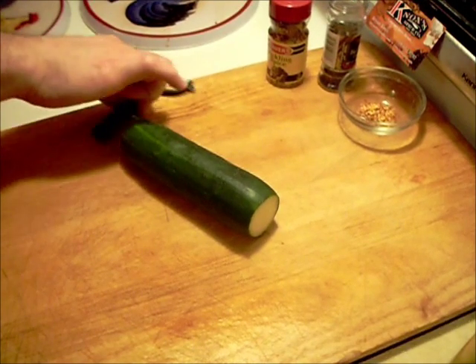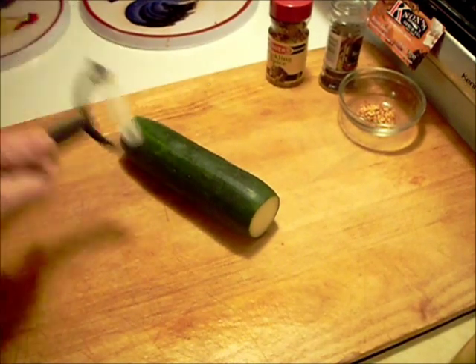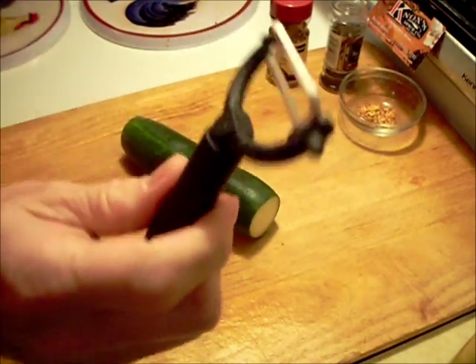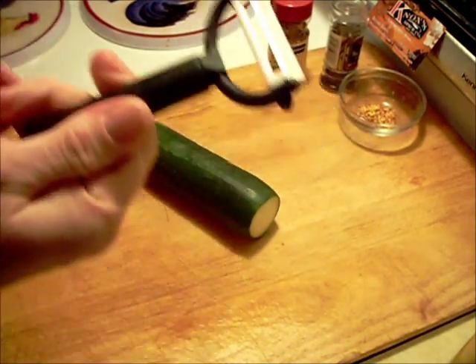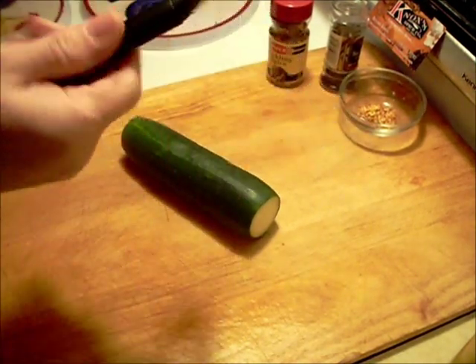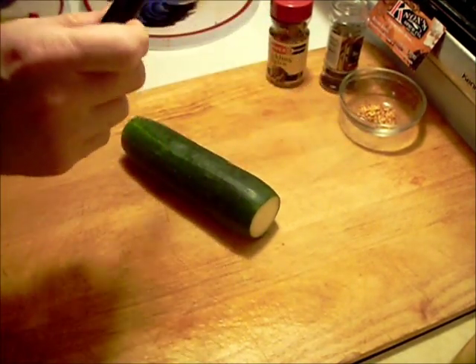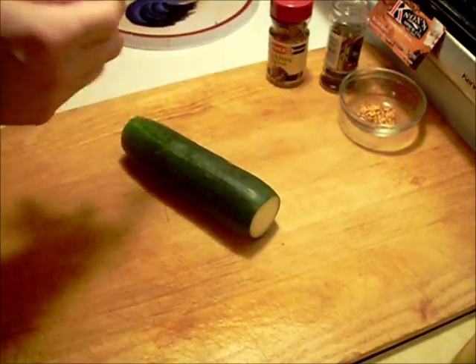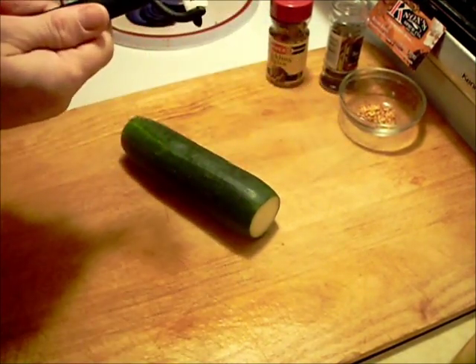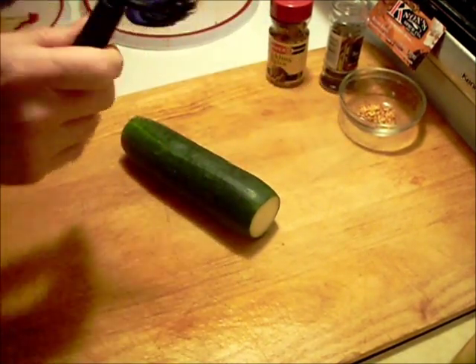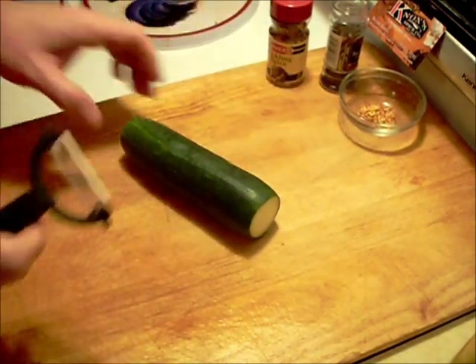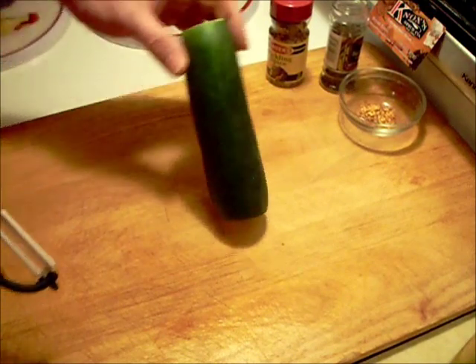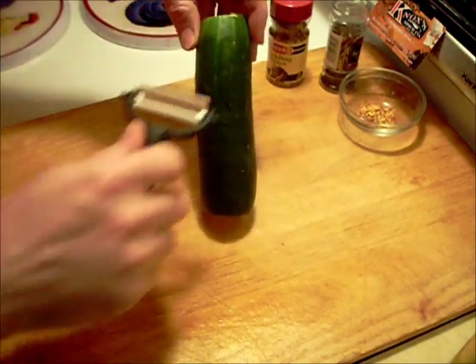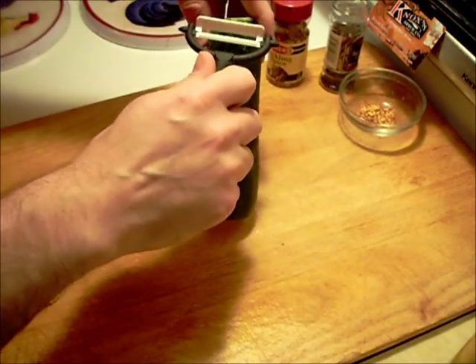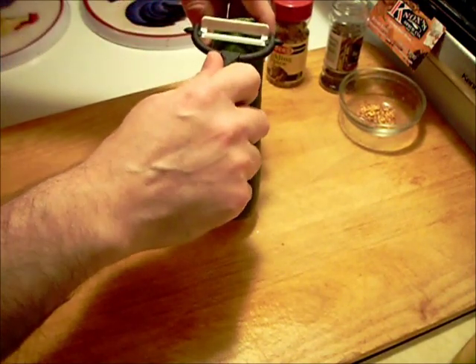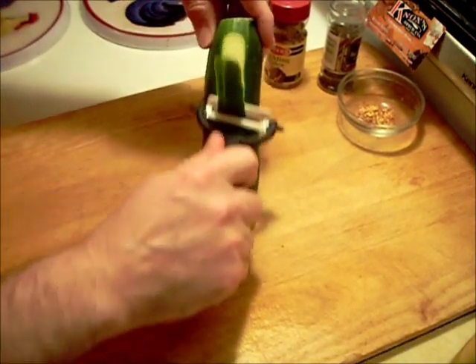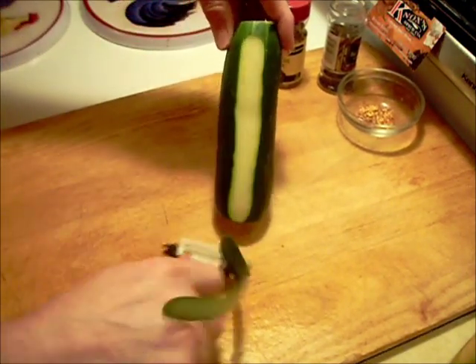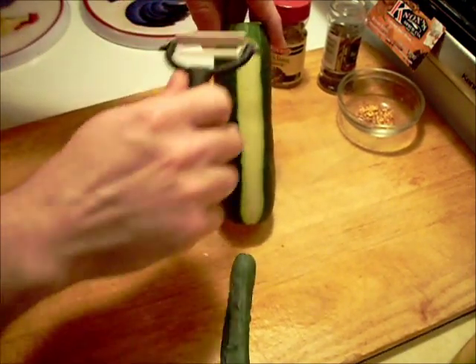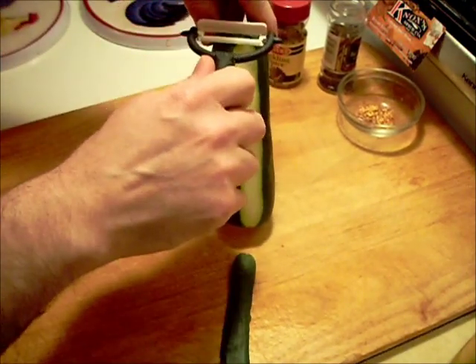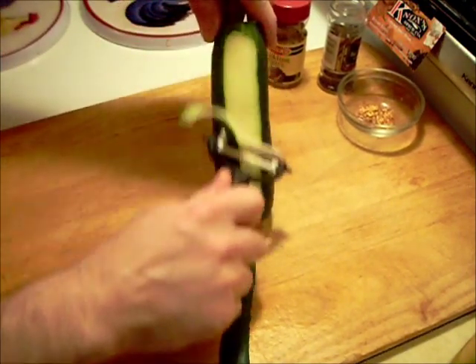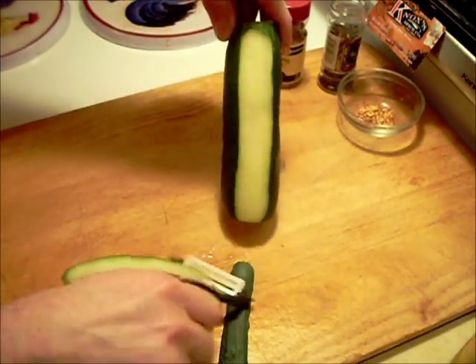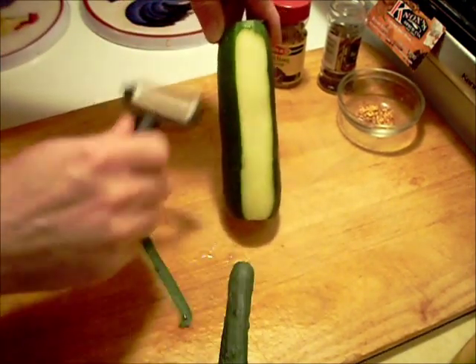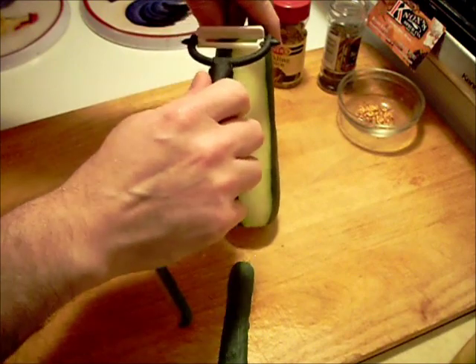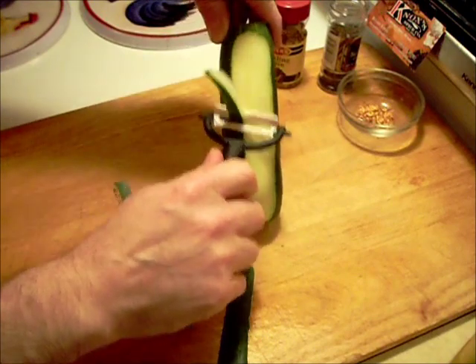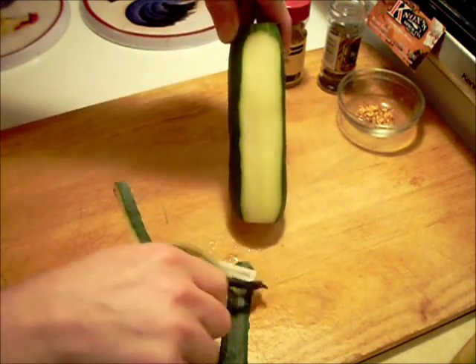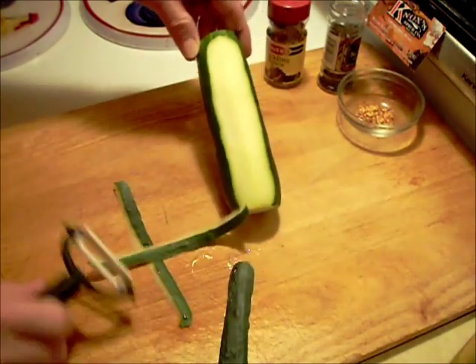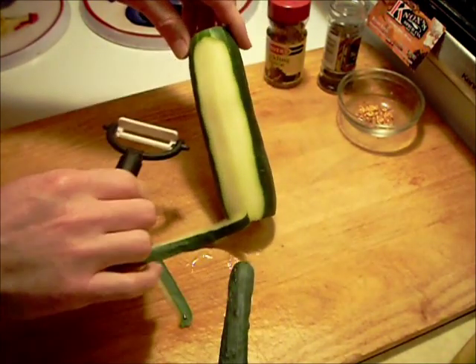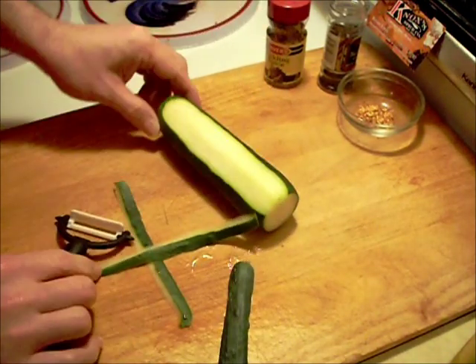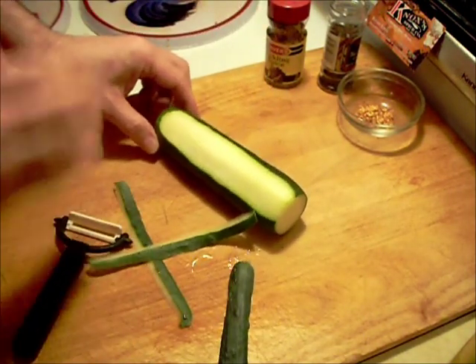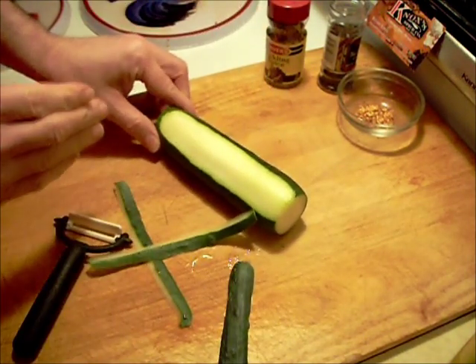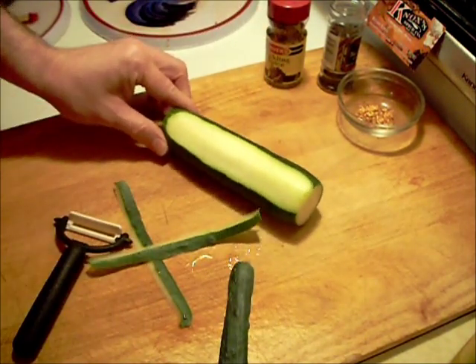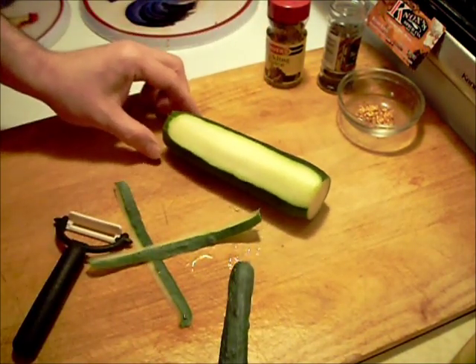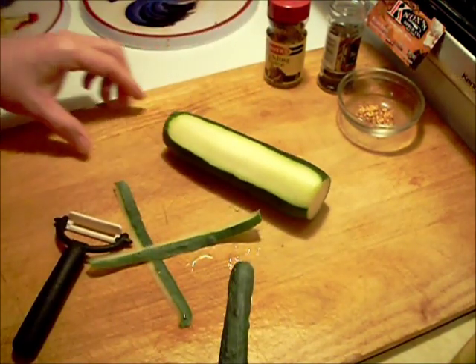Then you can use any peeler, but this is a Yoshi blade peeler. Works very well. I'm going to get this peeled up, cut up, and we'll be back.